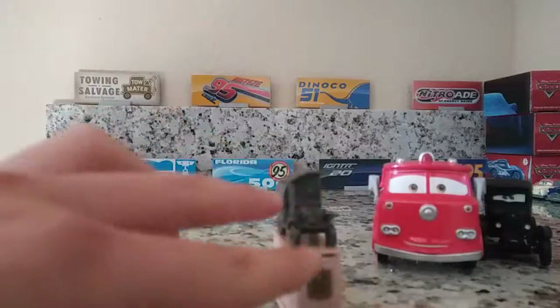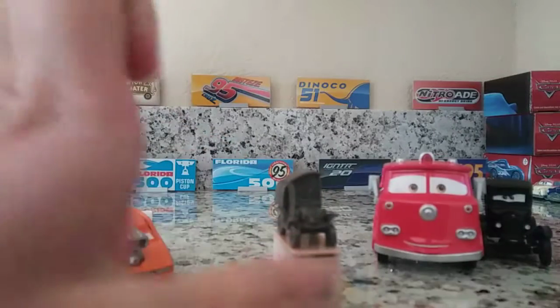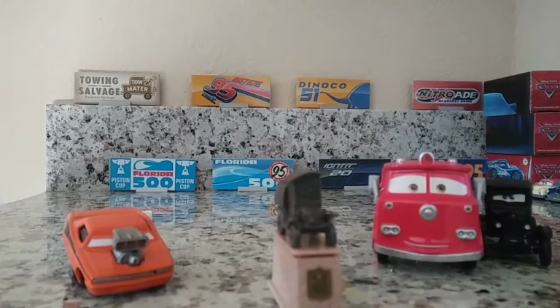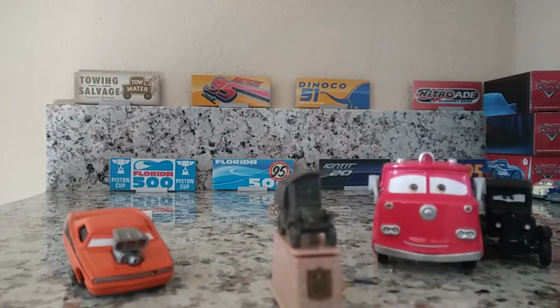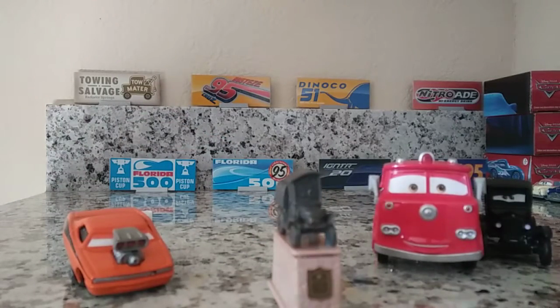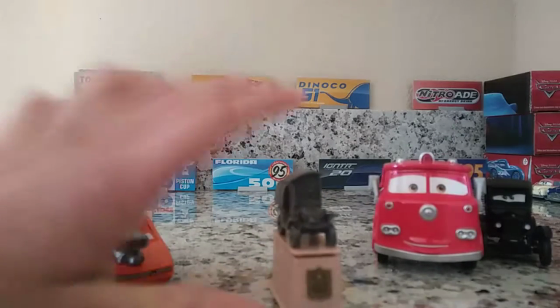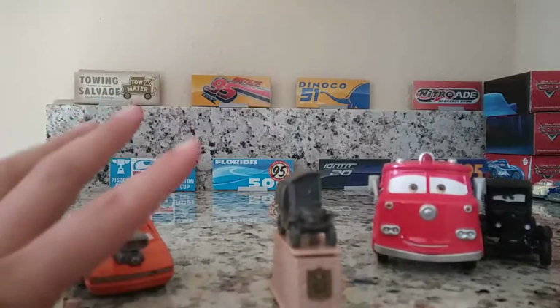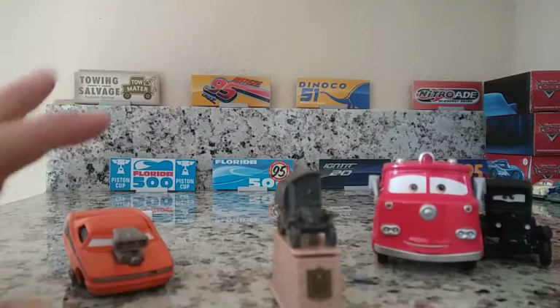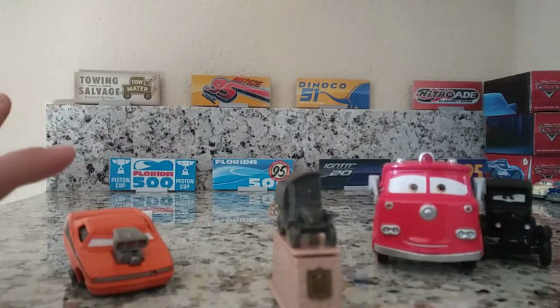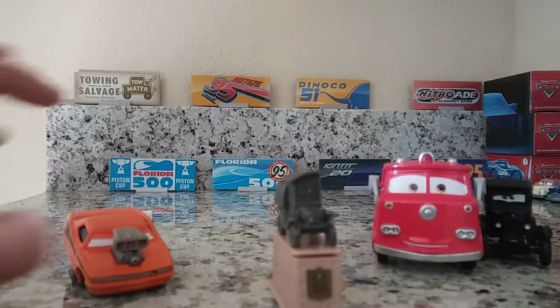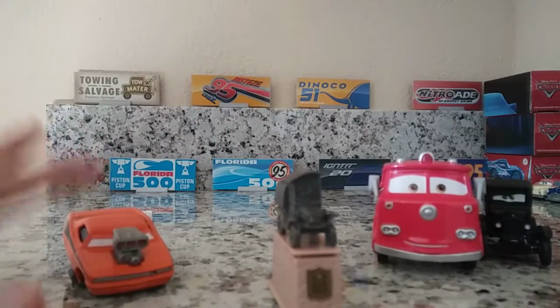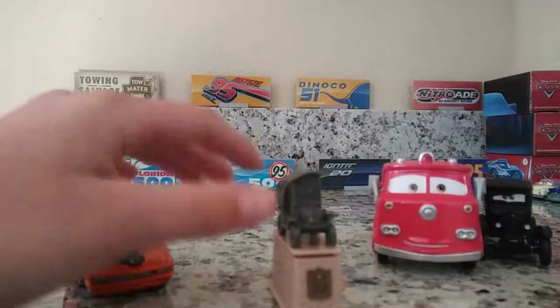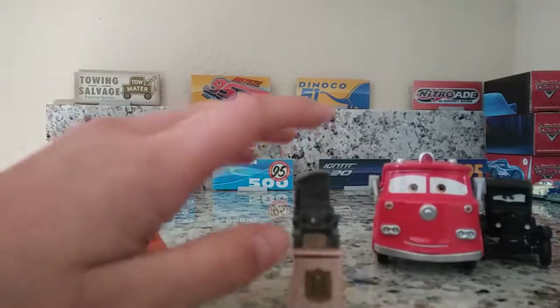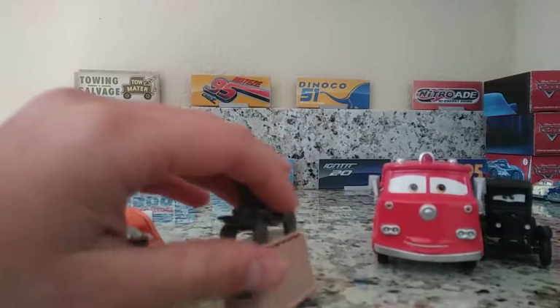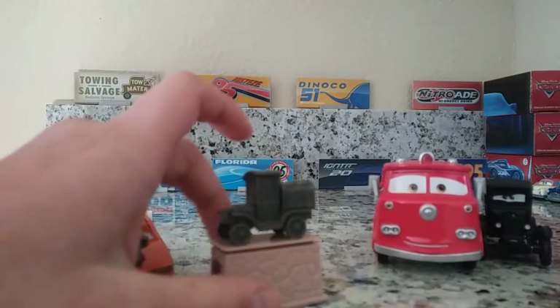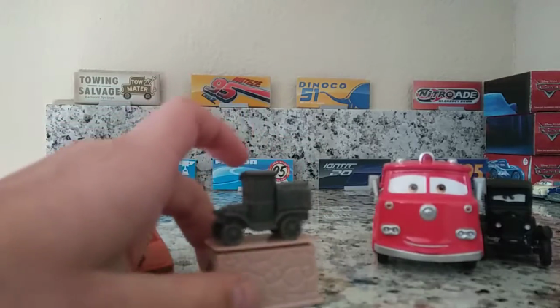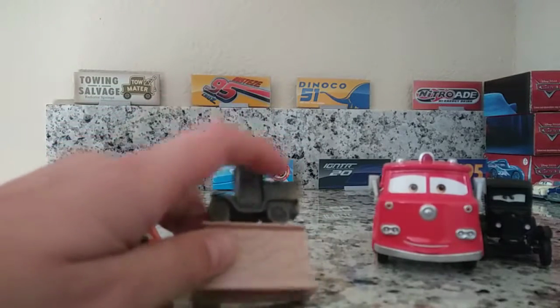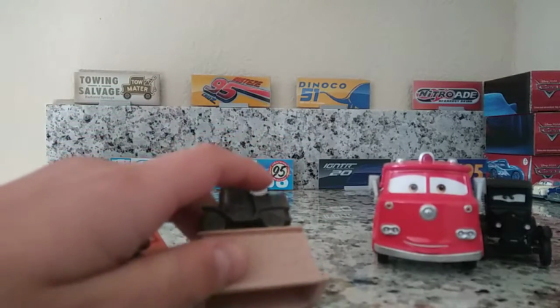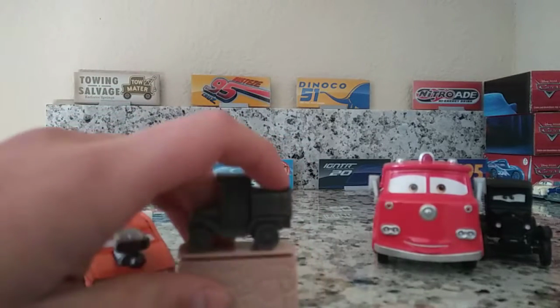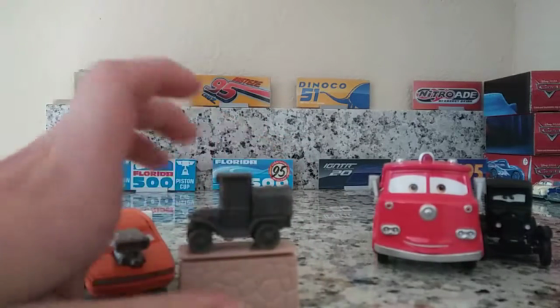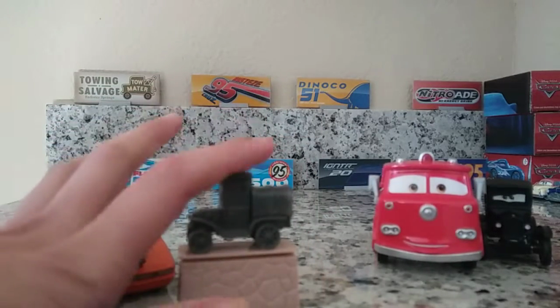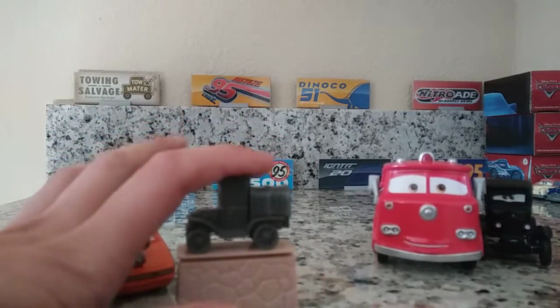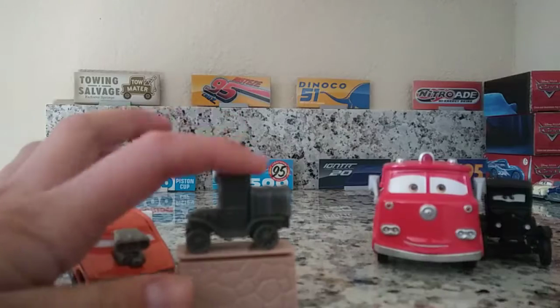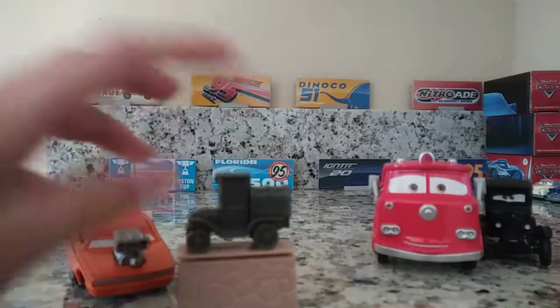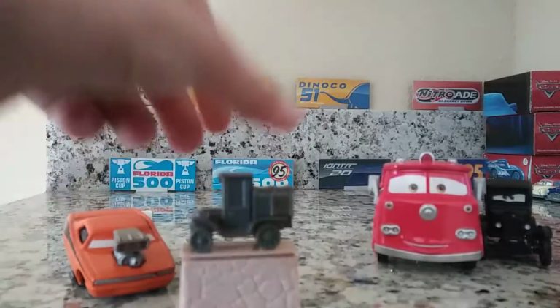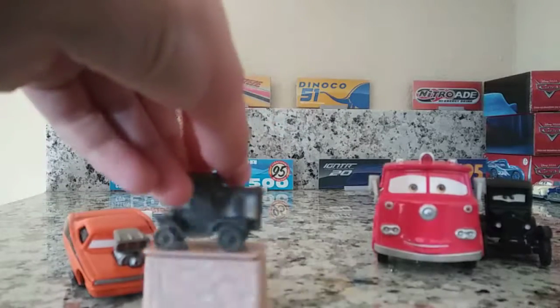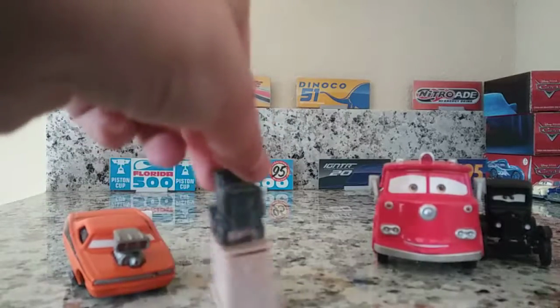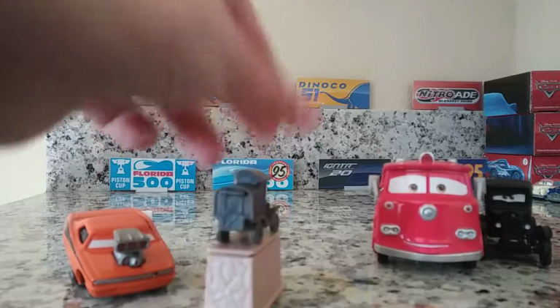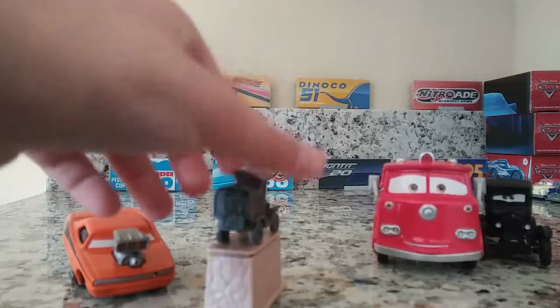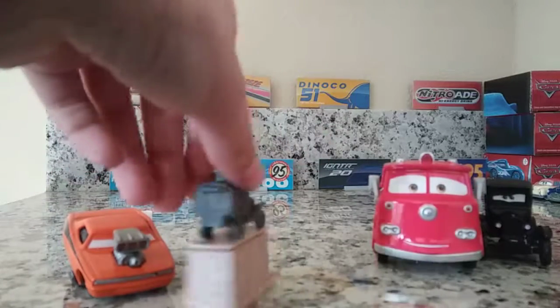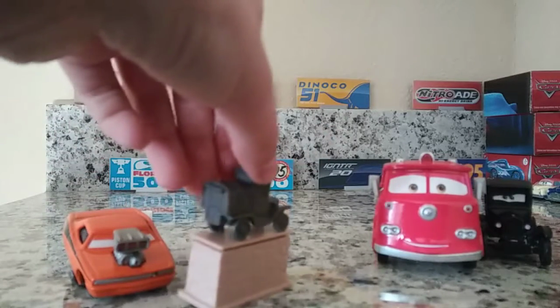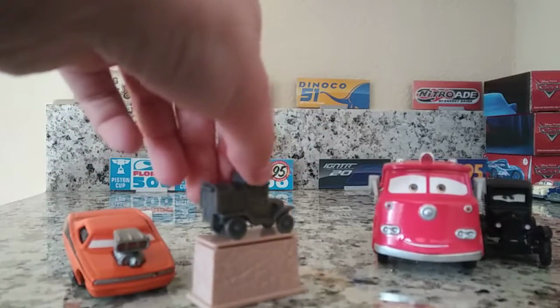Hey guys, we're back to another video. I have Stanley from 2006. I got this on eBay for an unreasonable price — it was only $4.